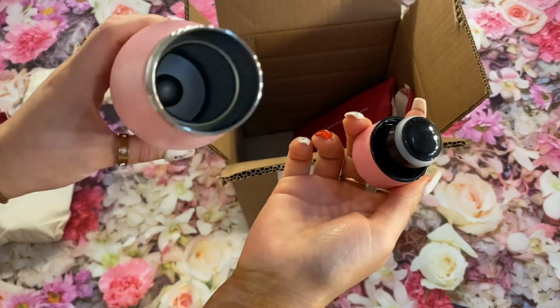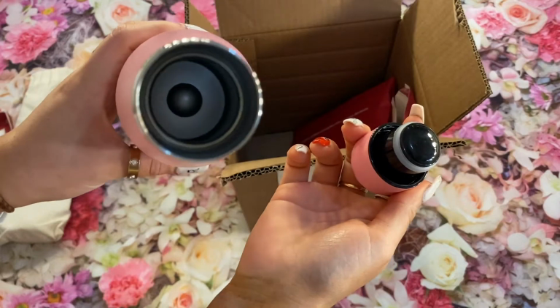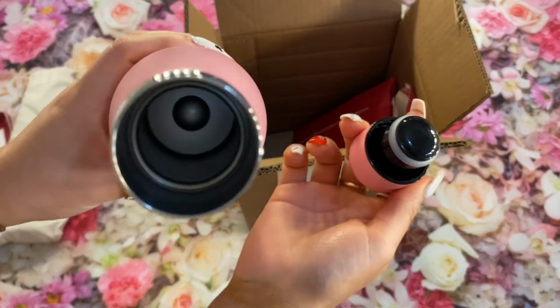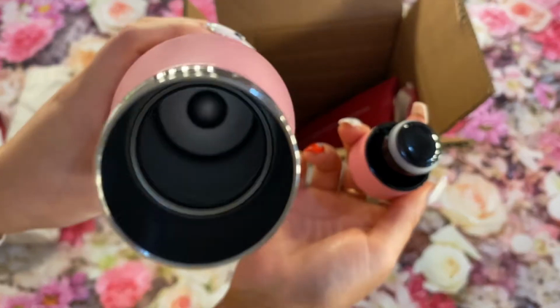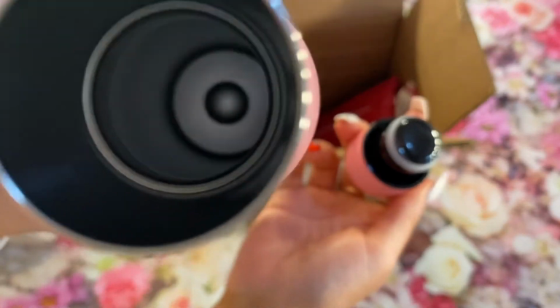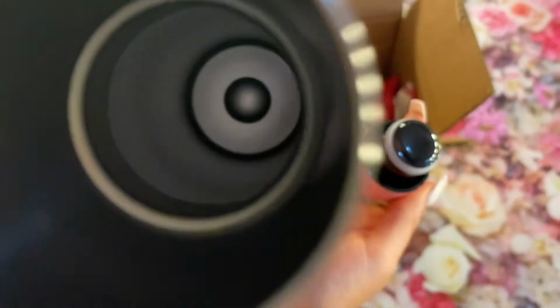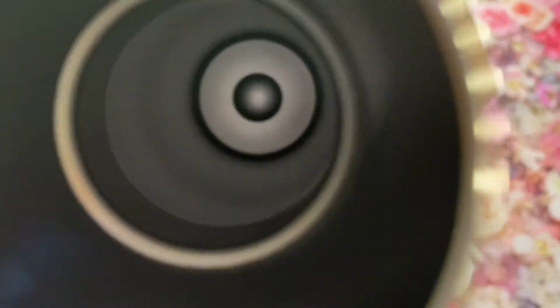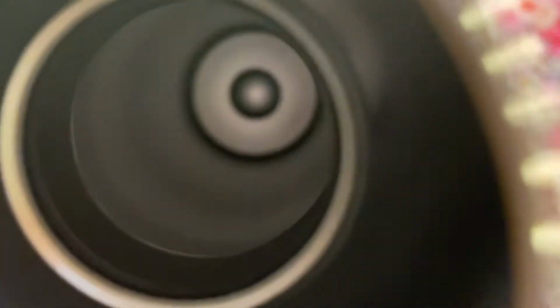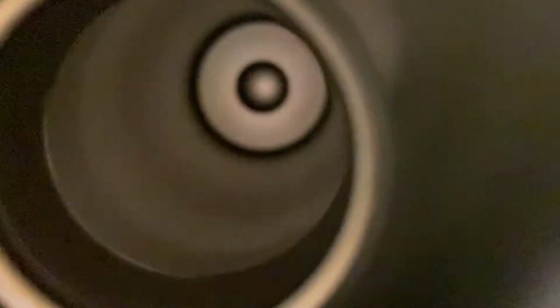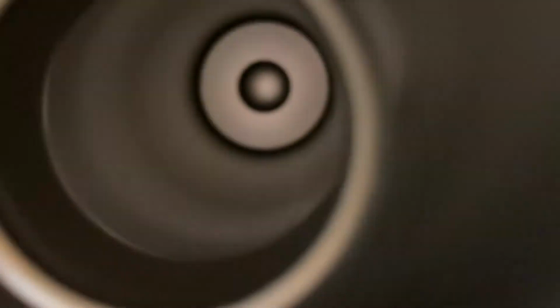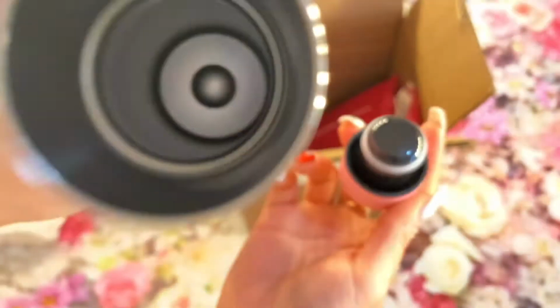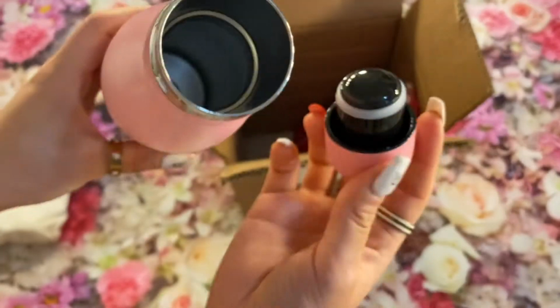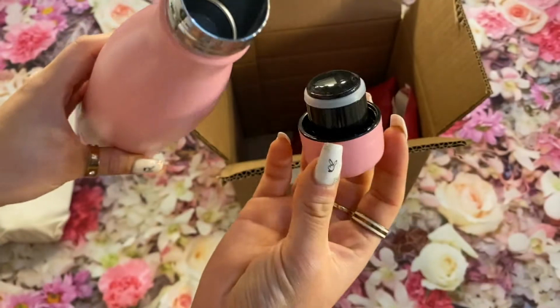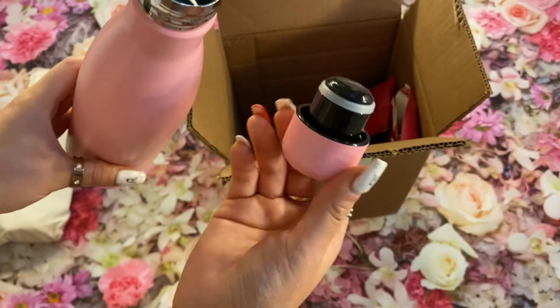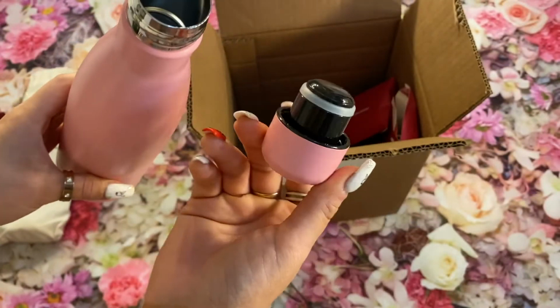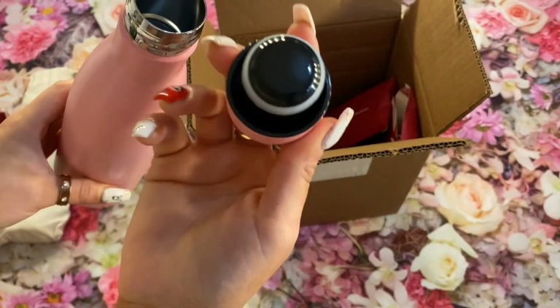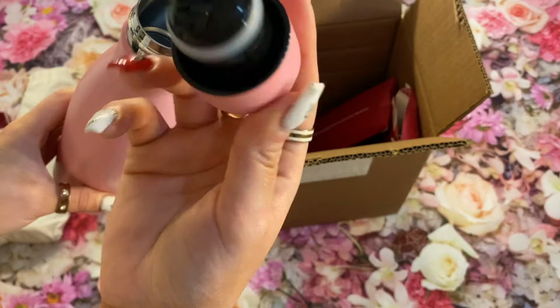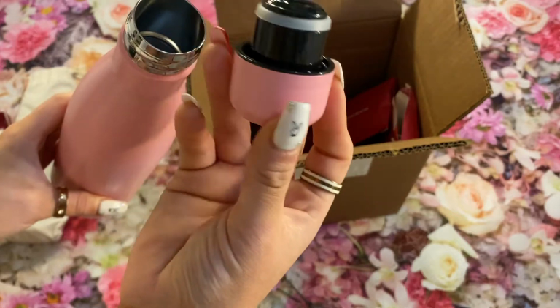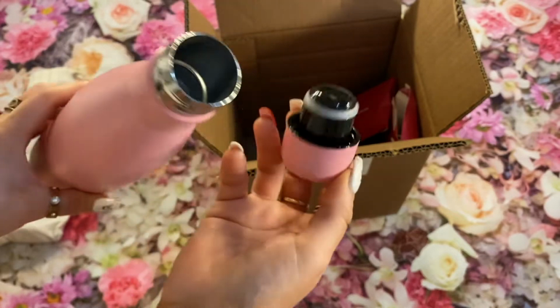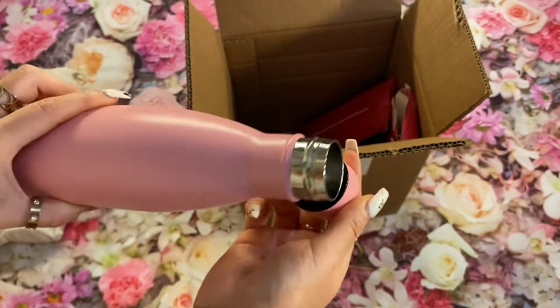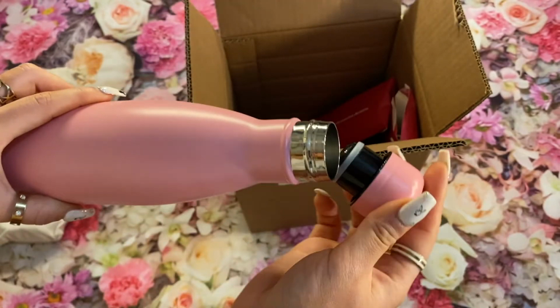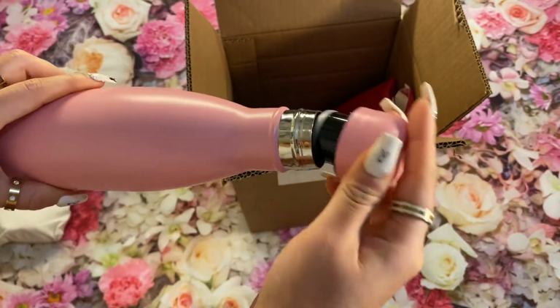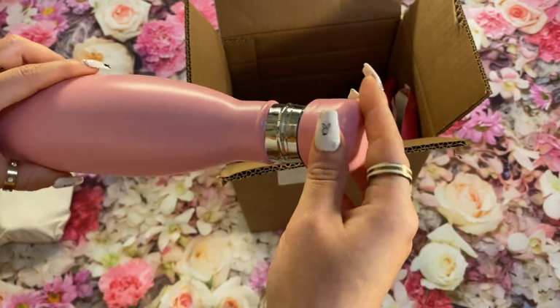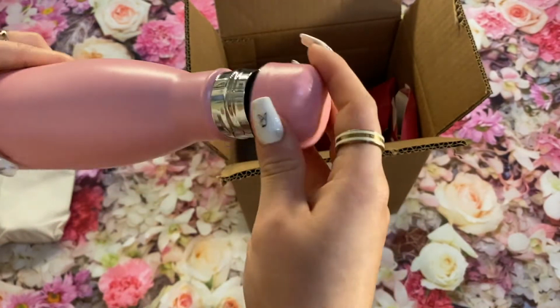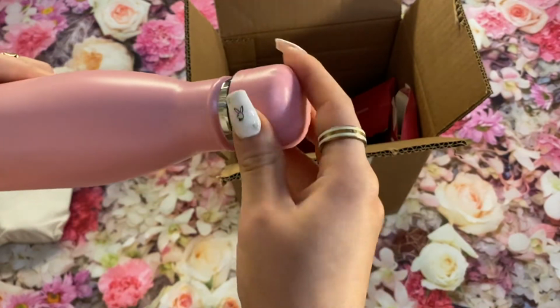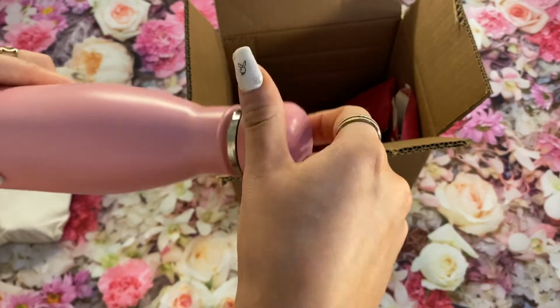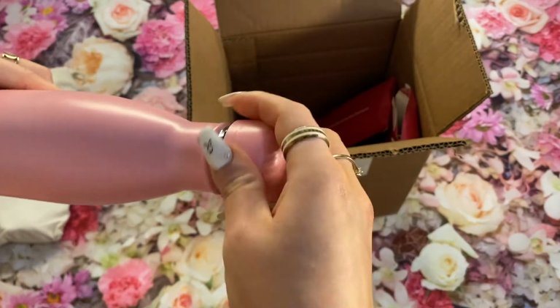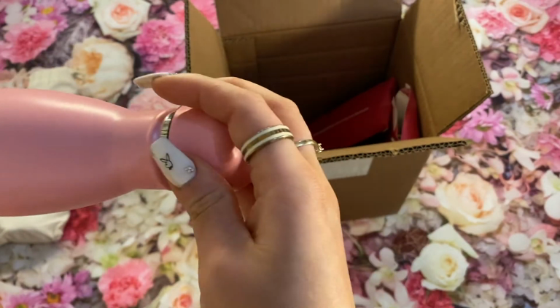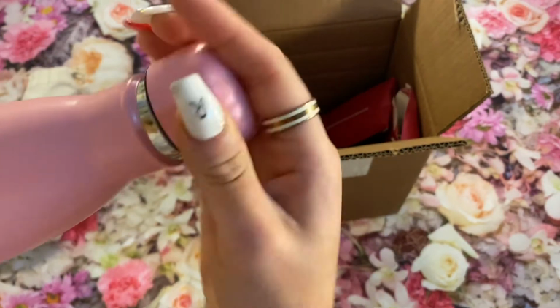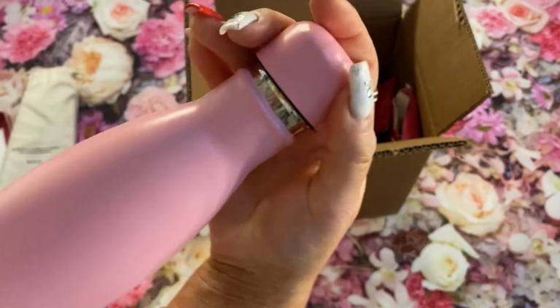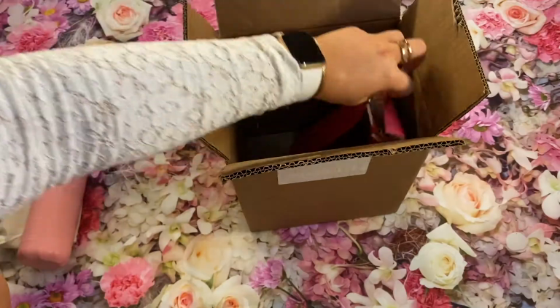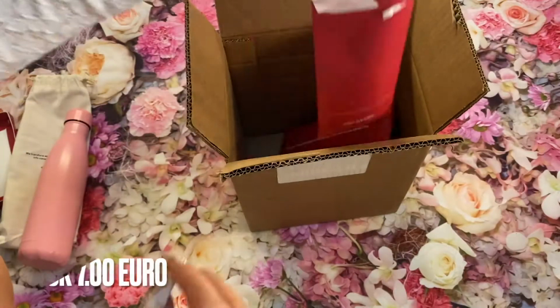The bottle can store 500 millilitres or 17 ounces. Your drink will stay cold for 48 hours even on the hottest days, and stay hot for up to 20 hours.